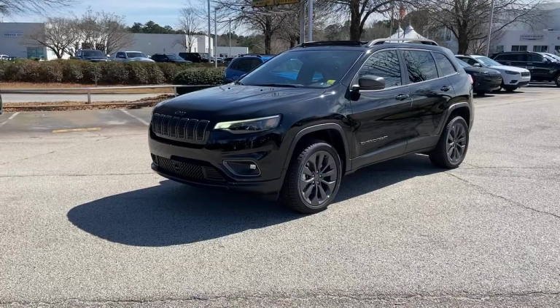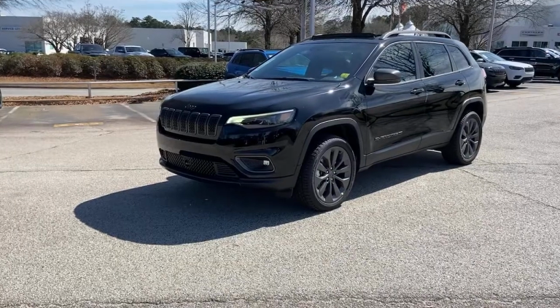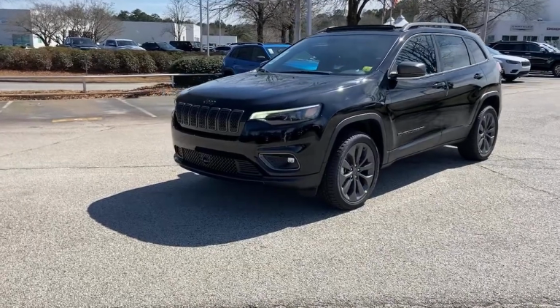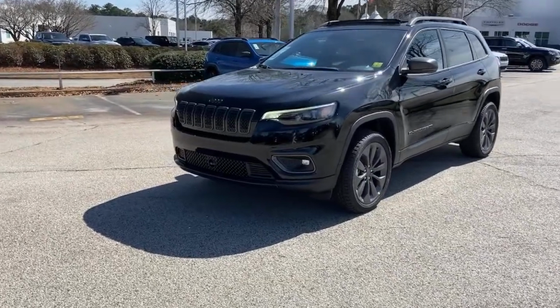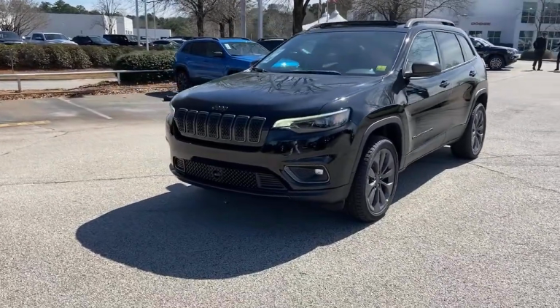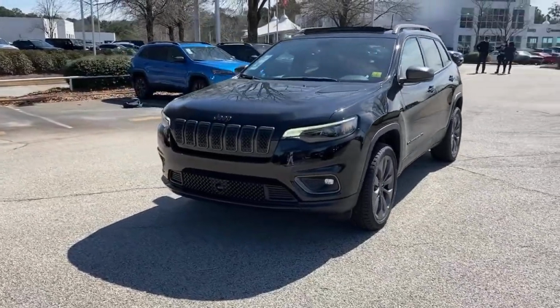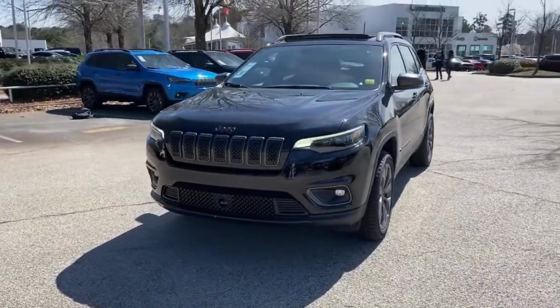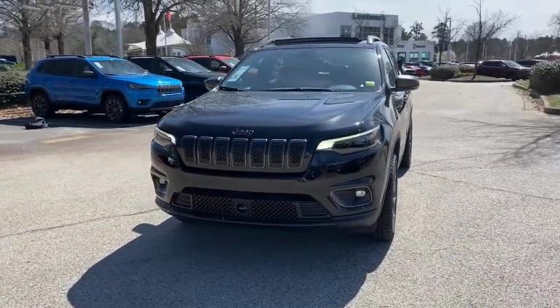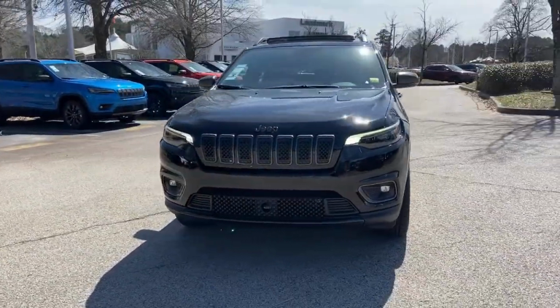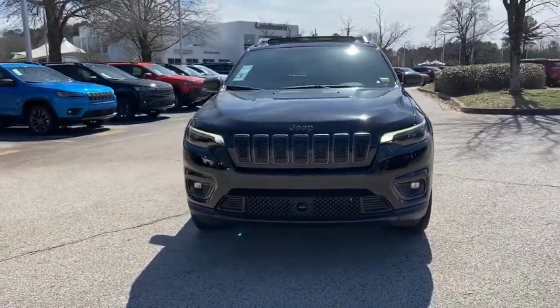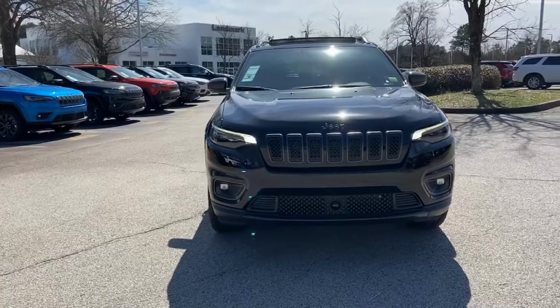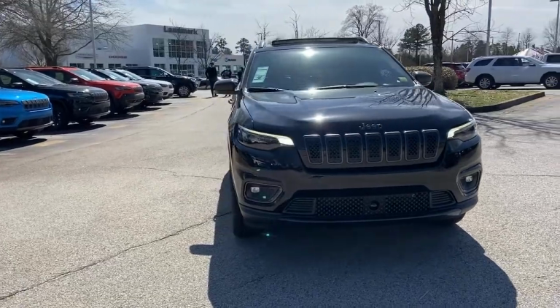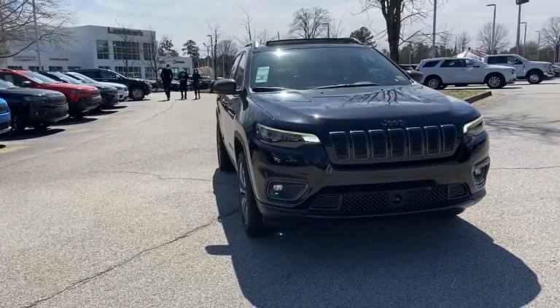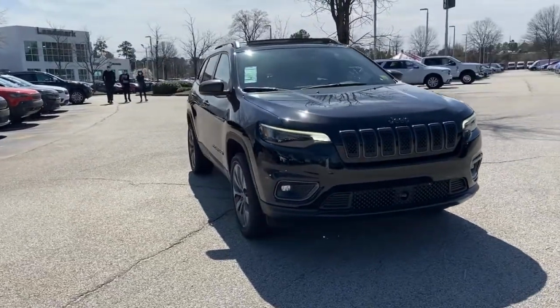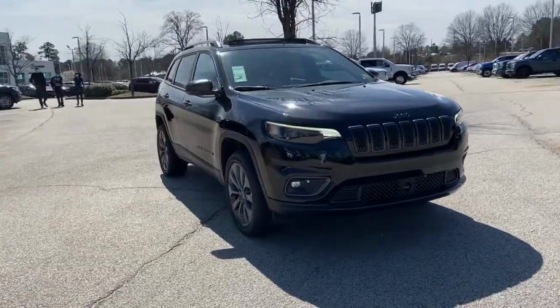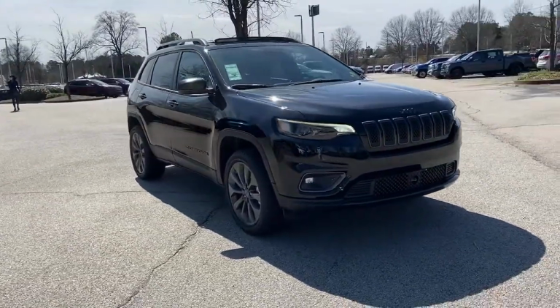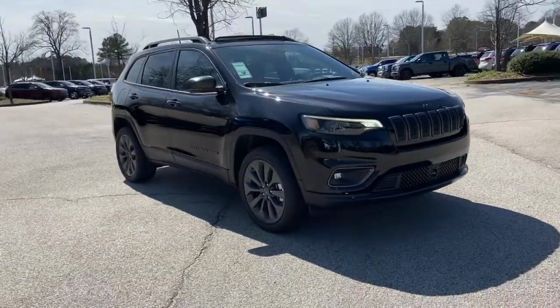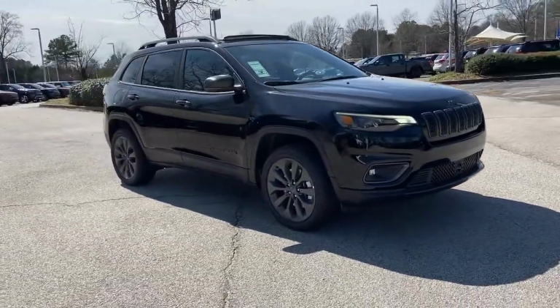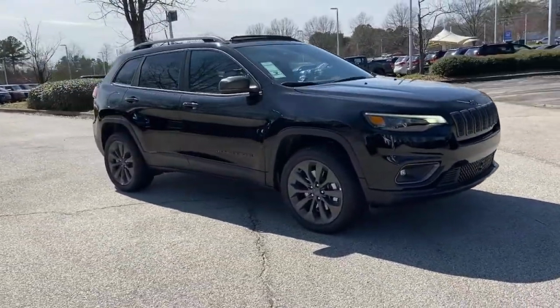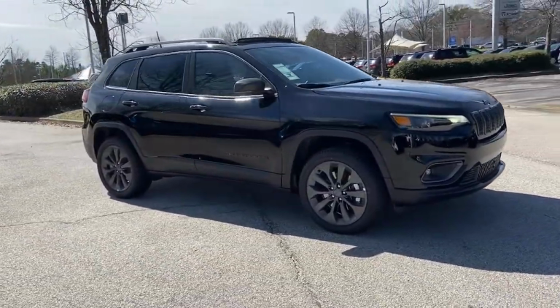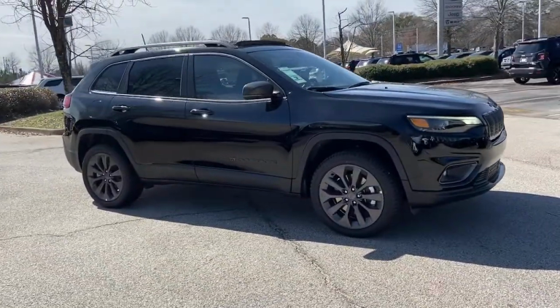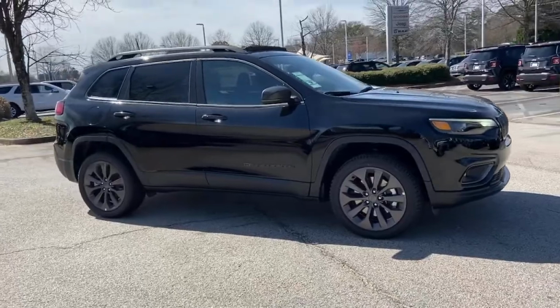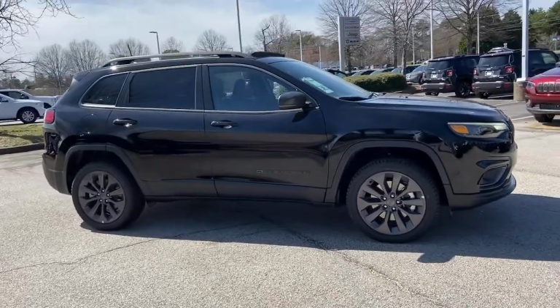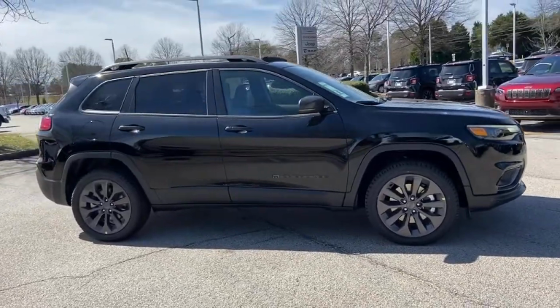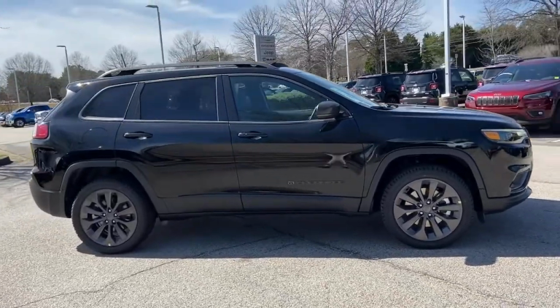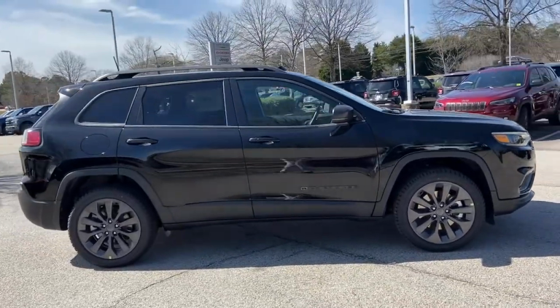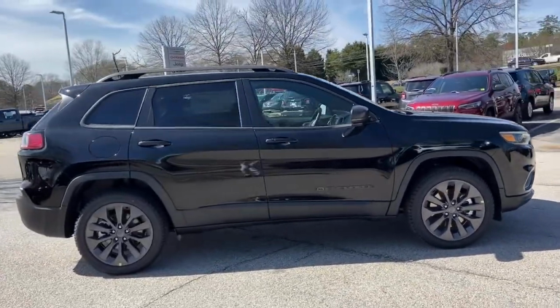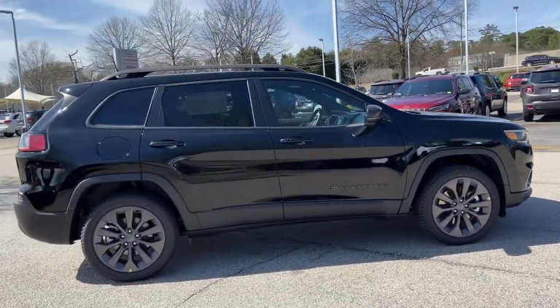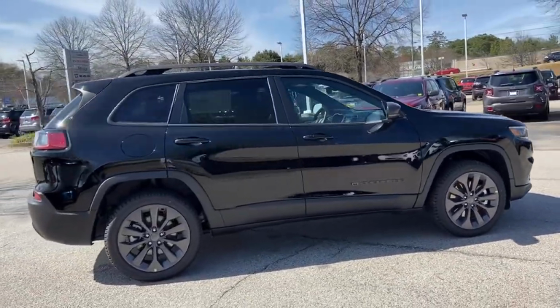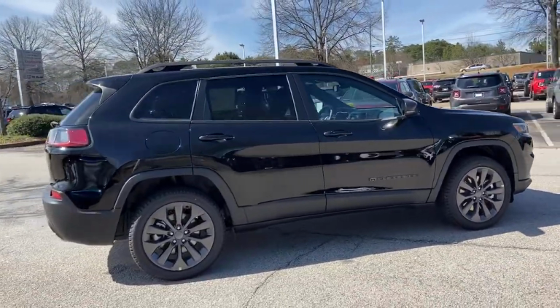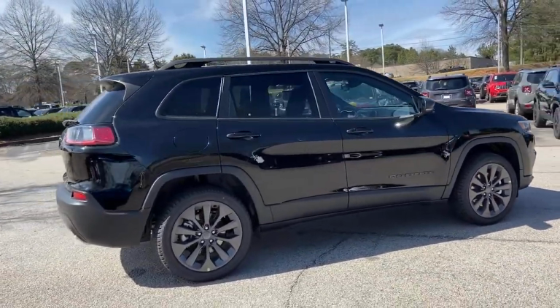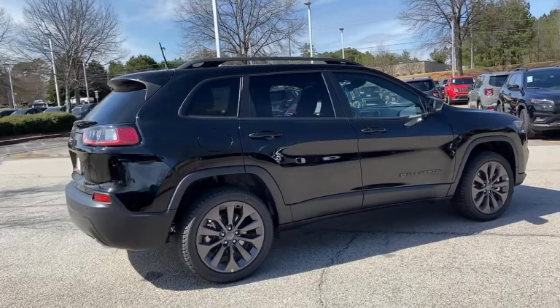You just found the 2021 Jeep Cherokee. The Cherokee has your back on all your adventures. Its generous cargo capacity, safety technology, off-road capability, and passenger-friendly interior infuse each journey with confidence.